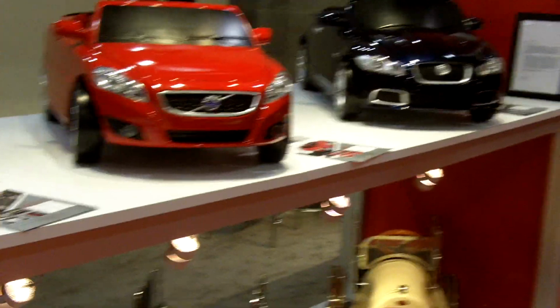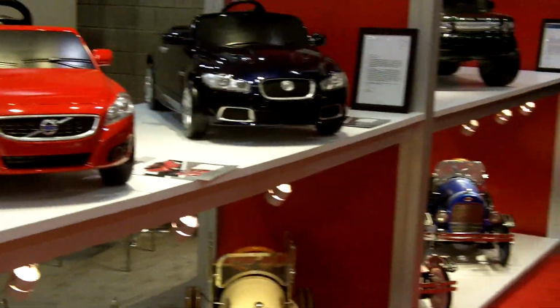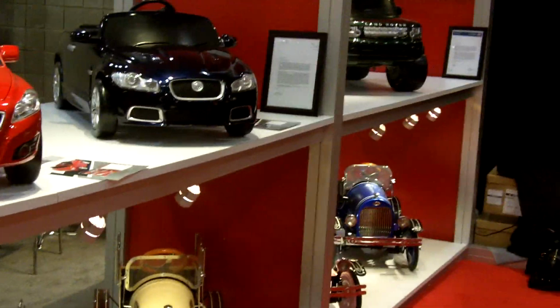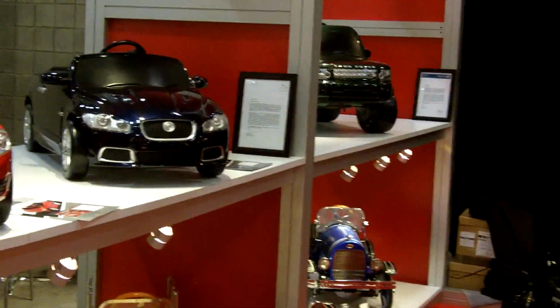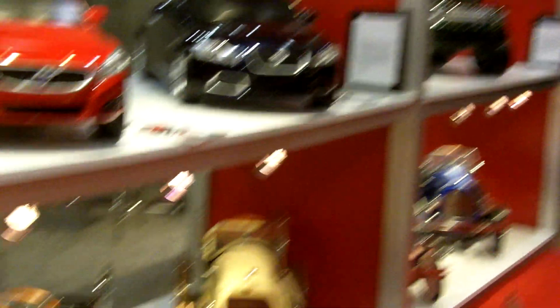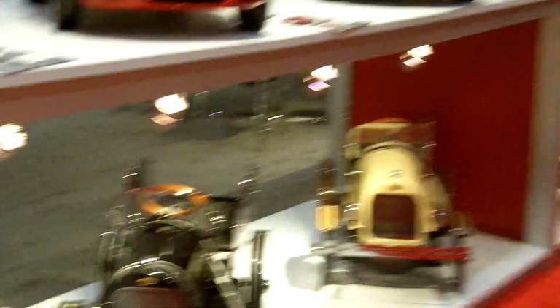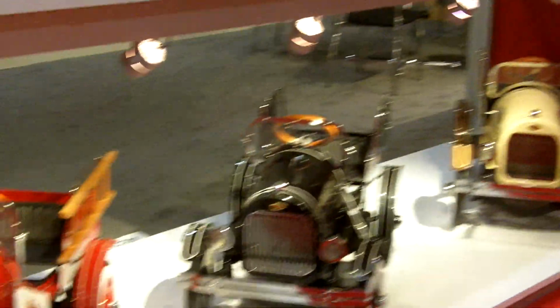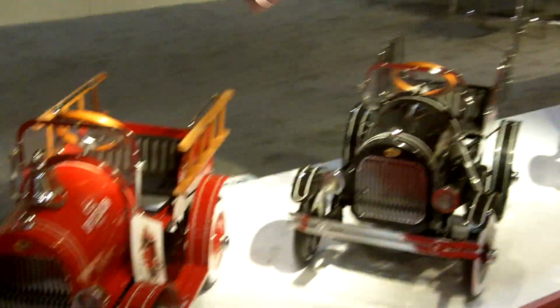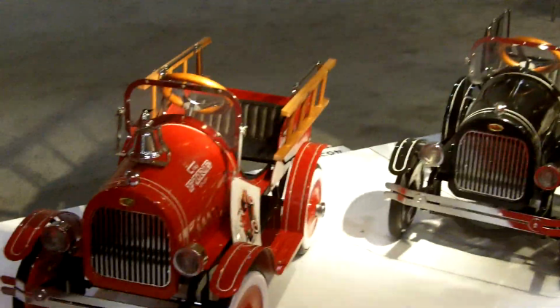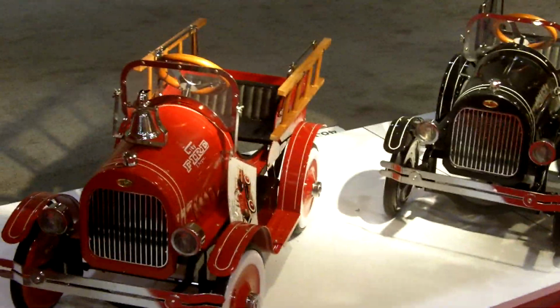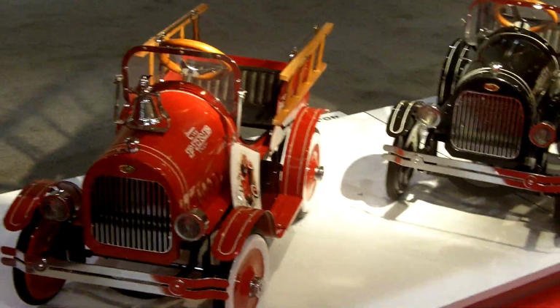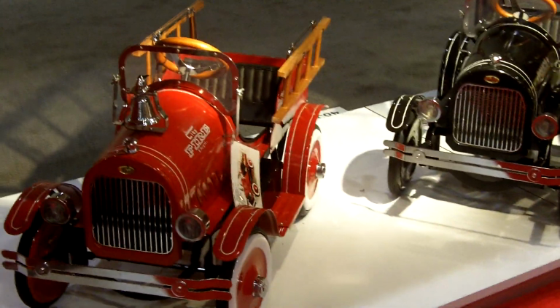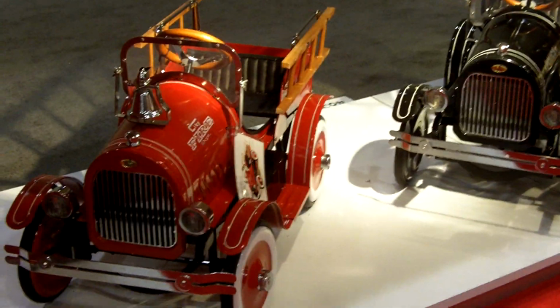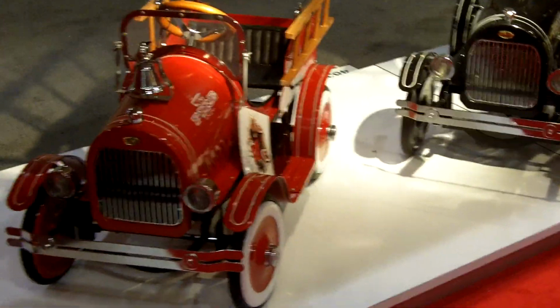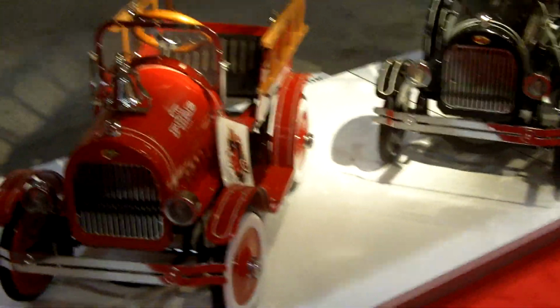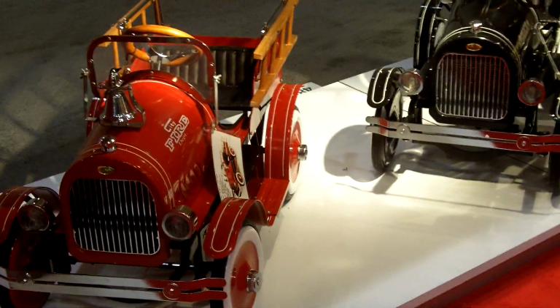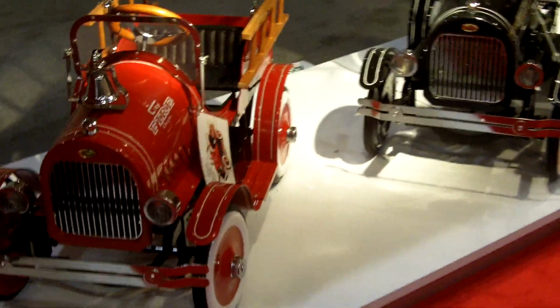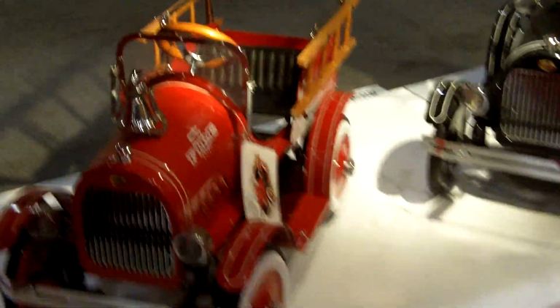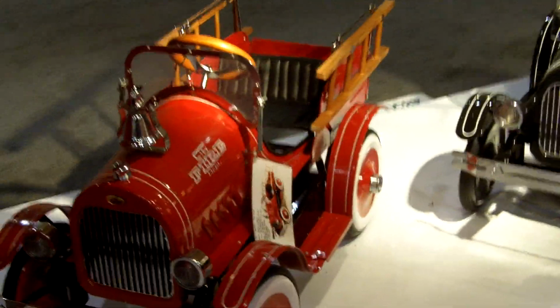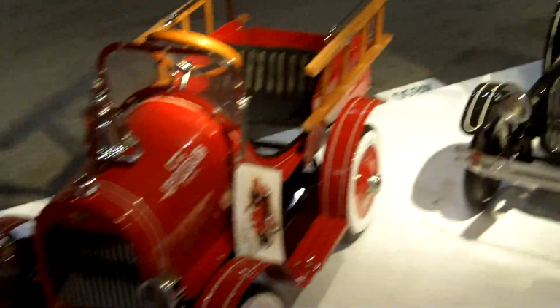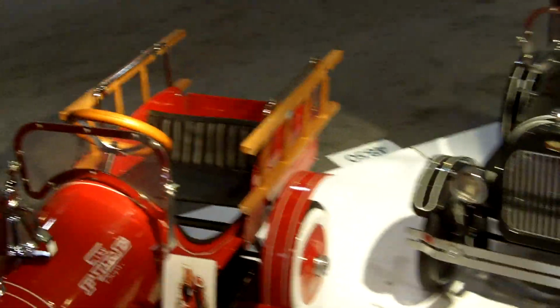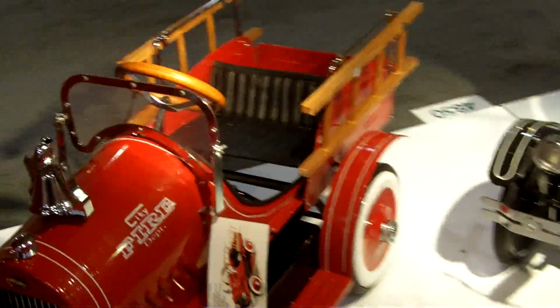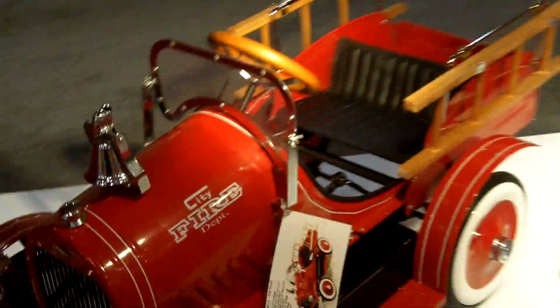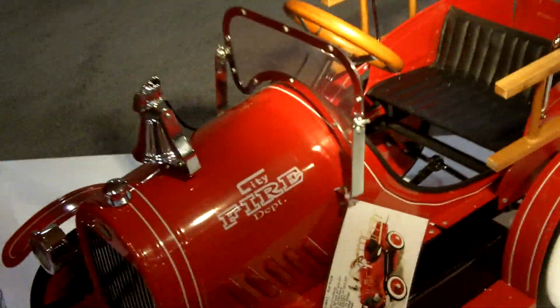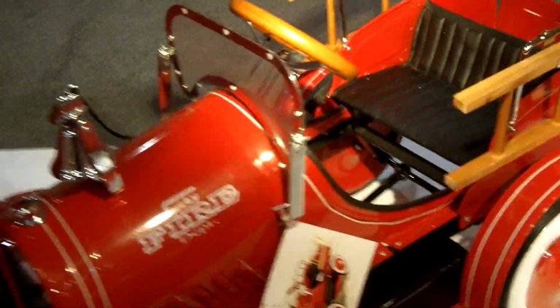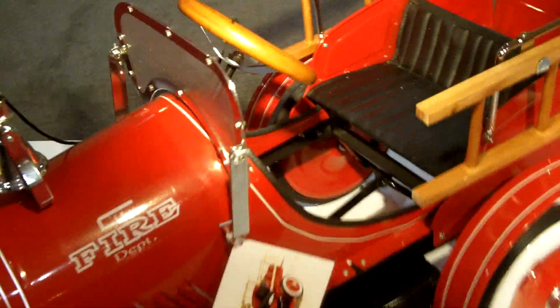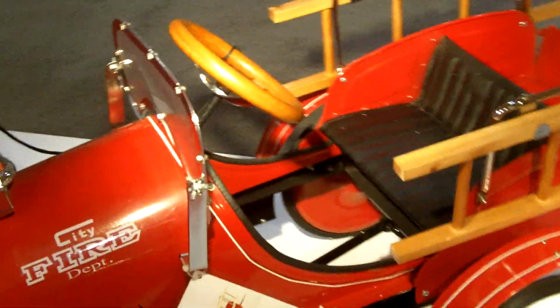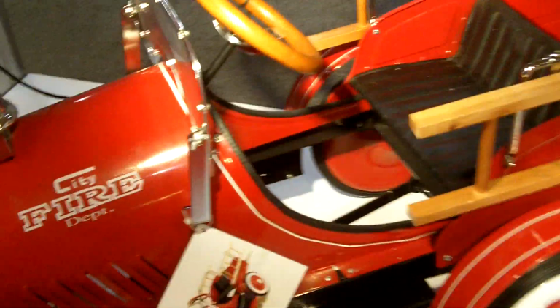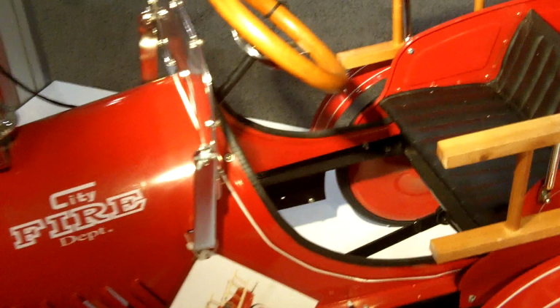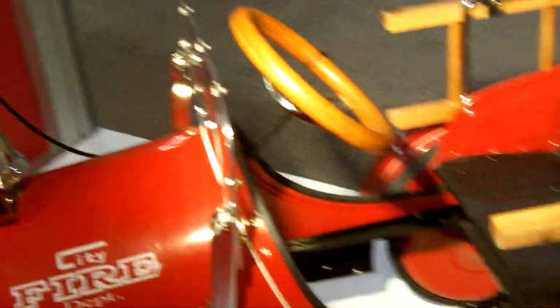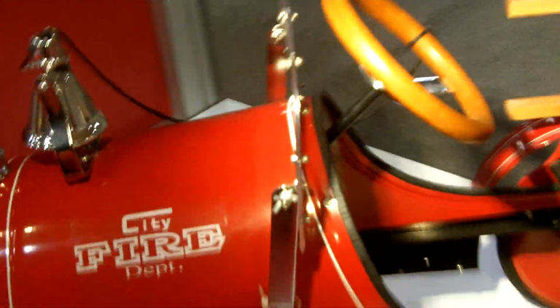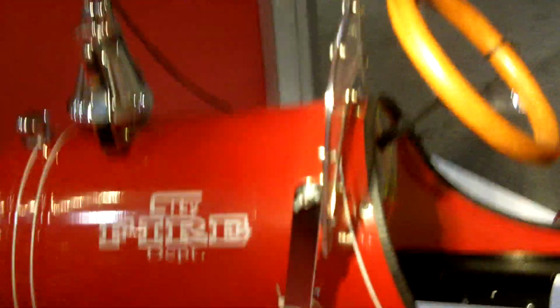Now down here we have a pedal car. The fire truck pedal car comes with padded seats, working bell, rubber tires, working headlights. This is our top-of-the-line pedal car.